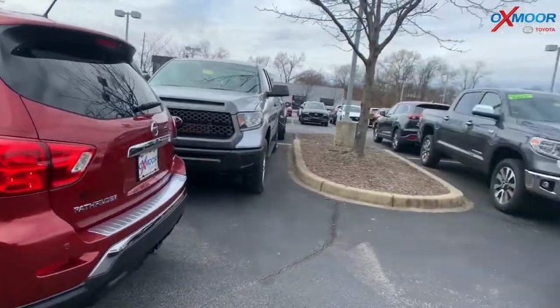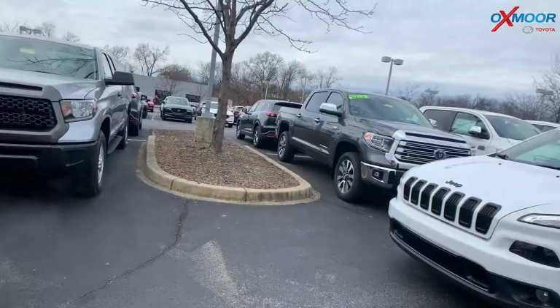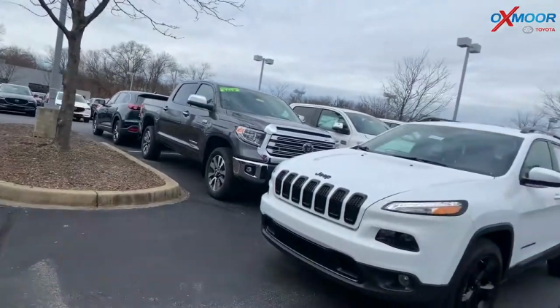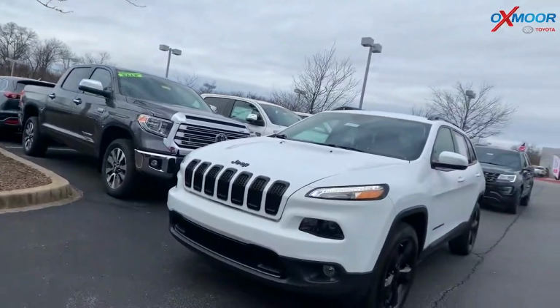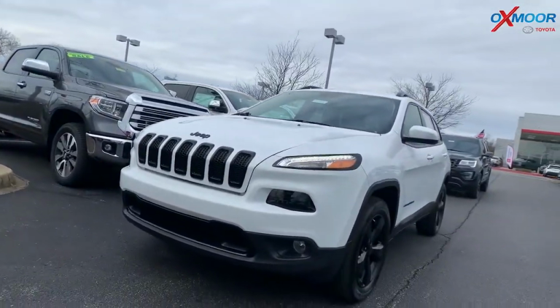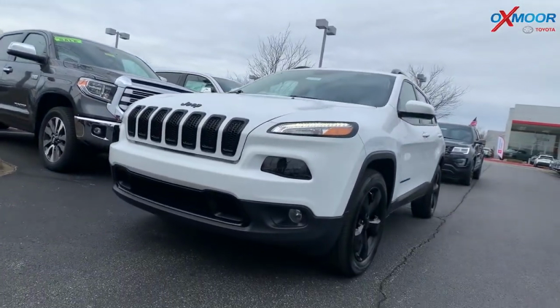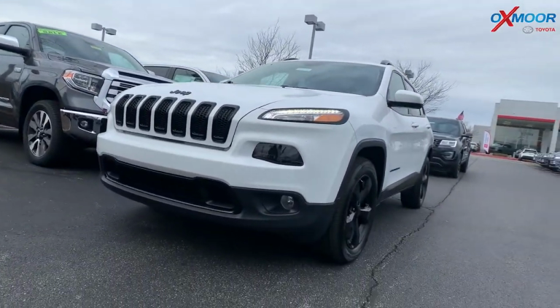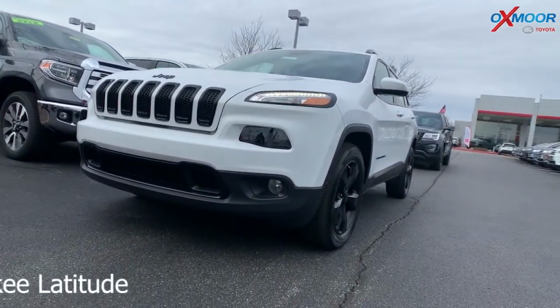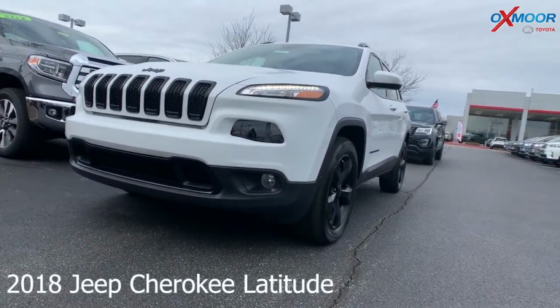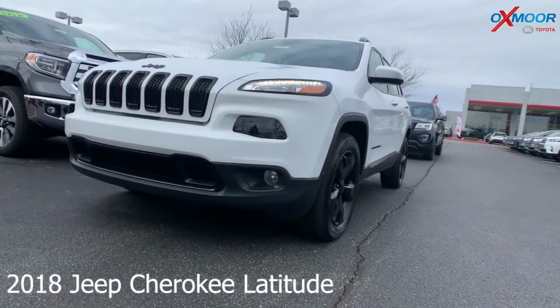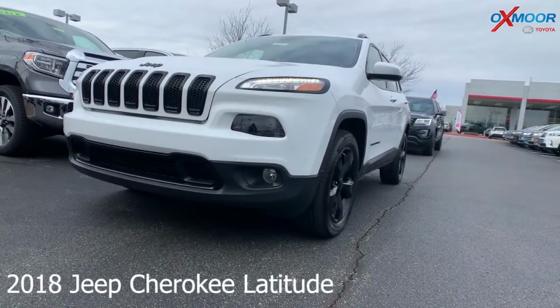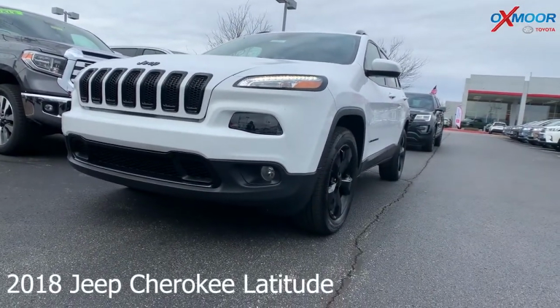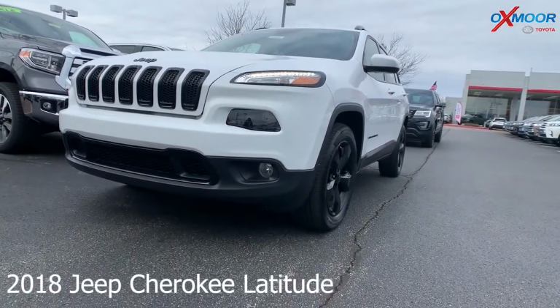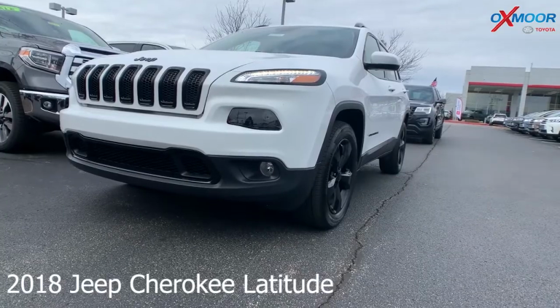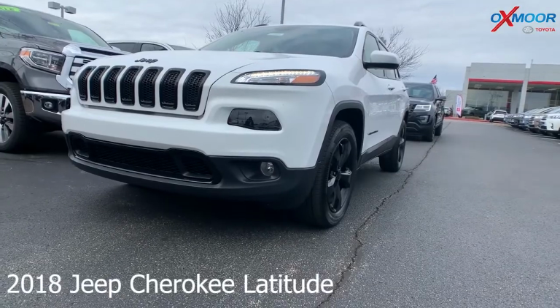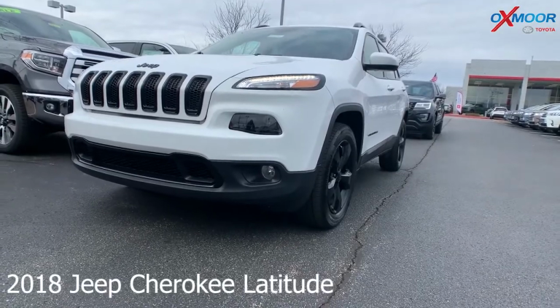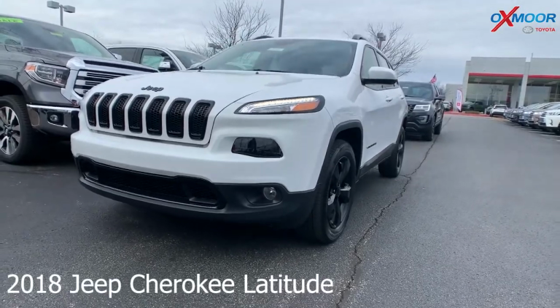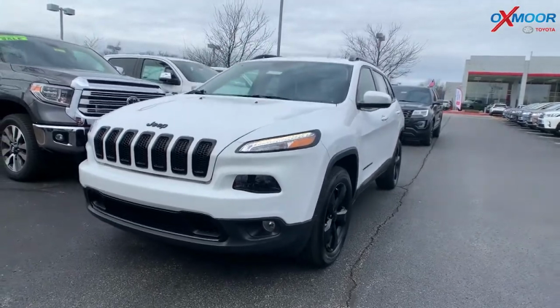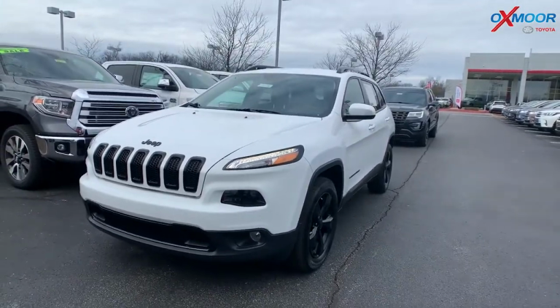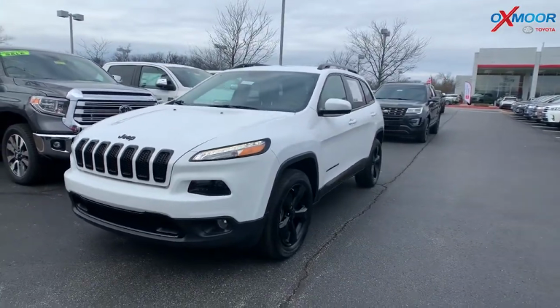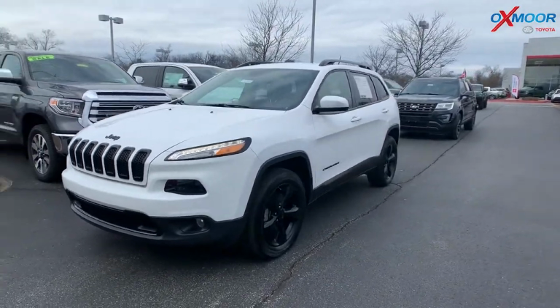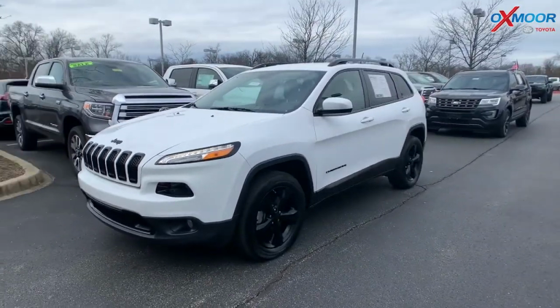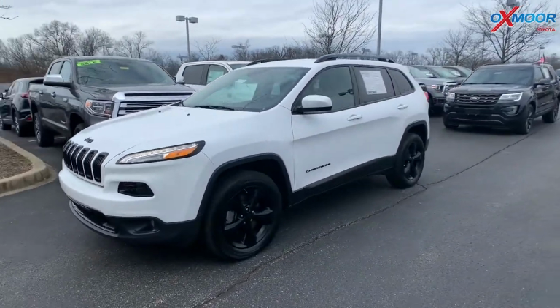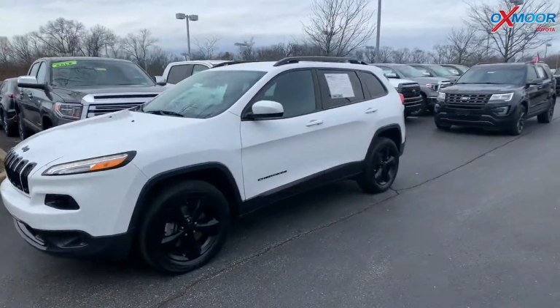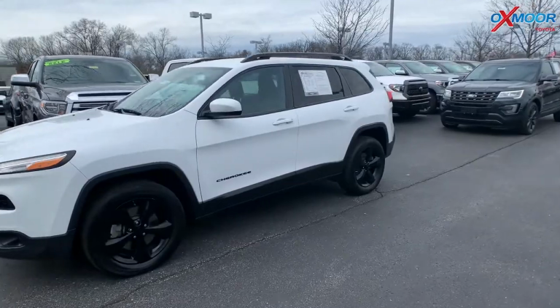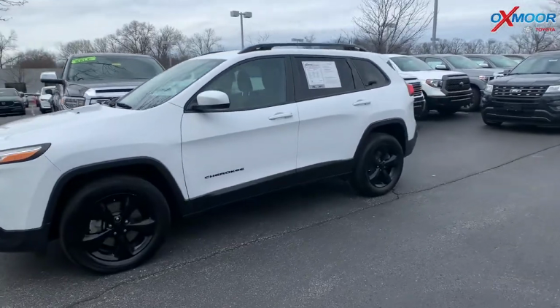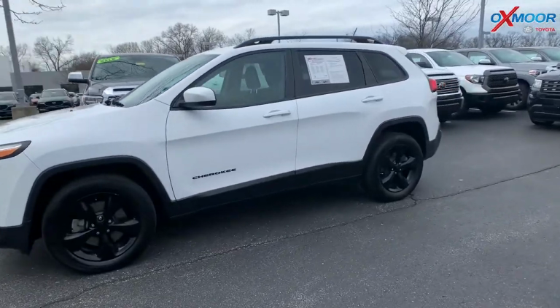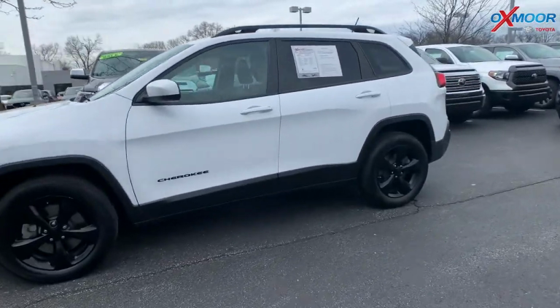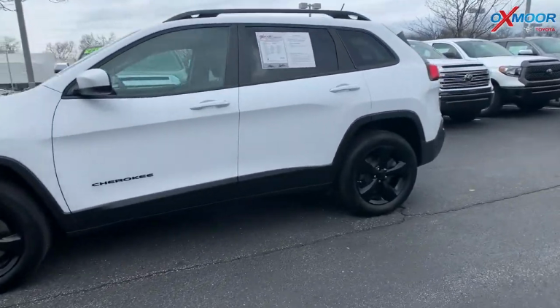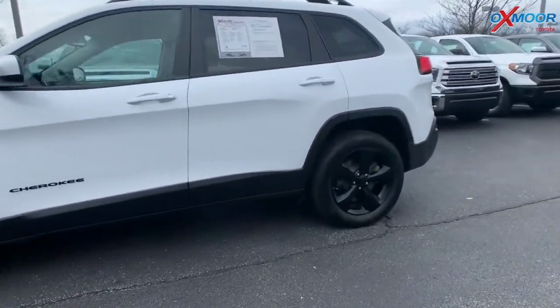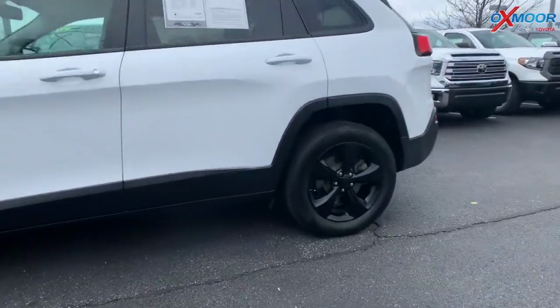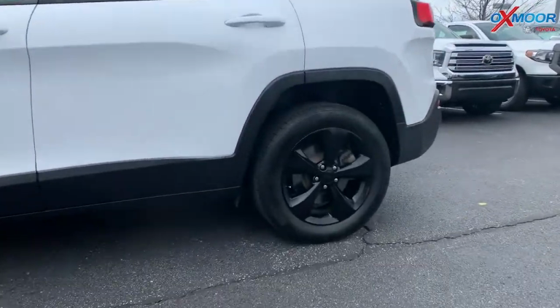Moving on to our second vehicle — this is a 2018 Jeep Cherokee Latitude. The exterior color is a bright white clear coat. This vehicle has 18-inch alloy wheels and is a 9-speed automatic.